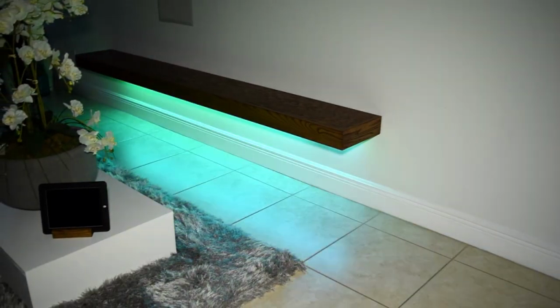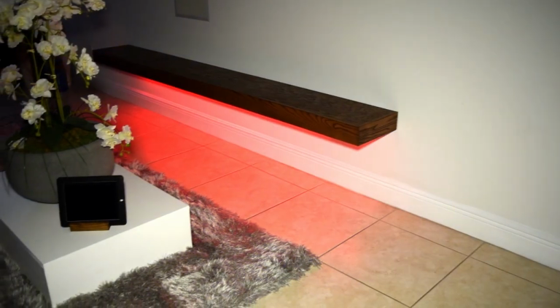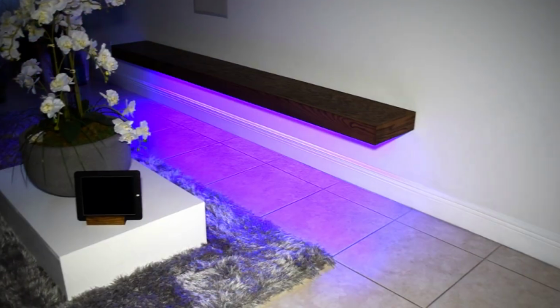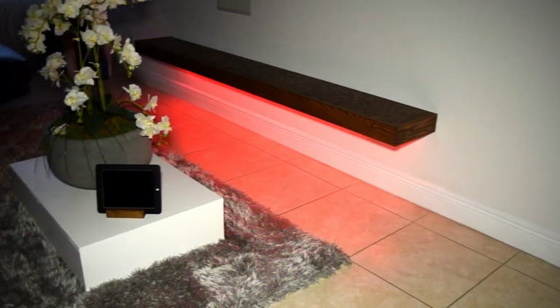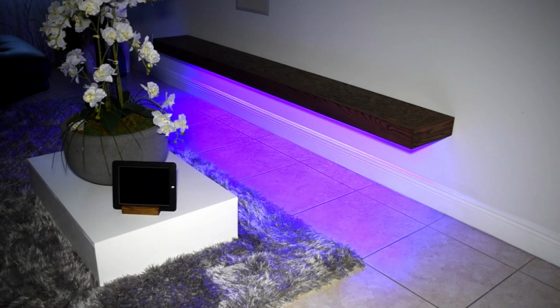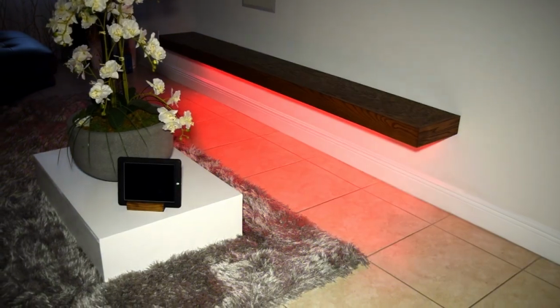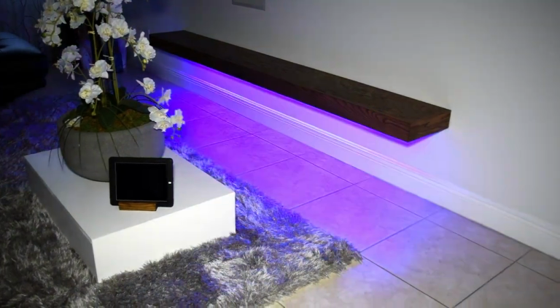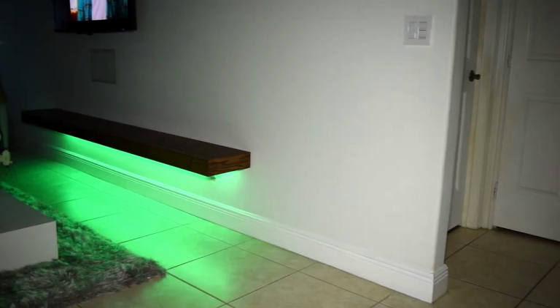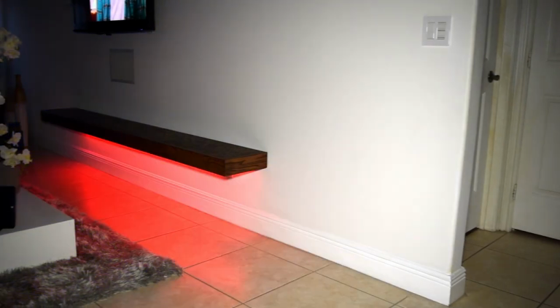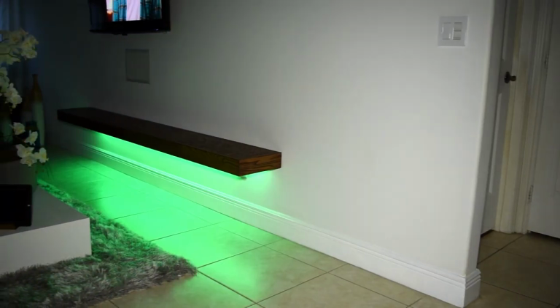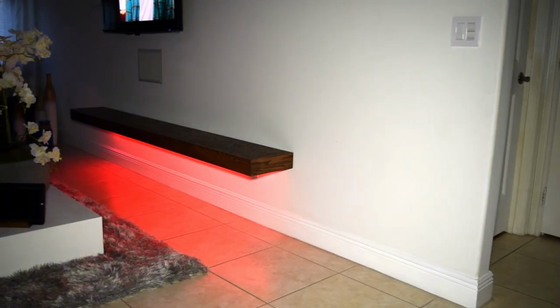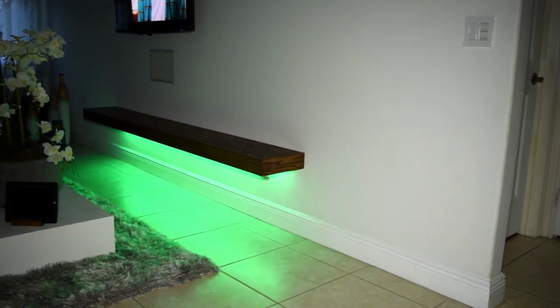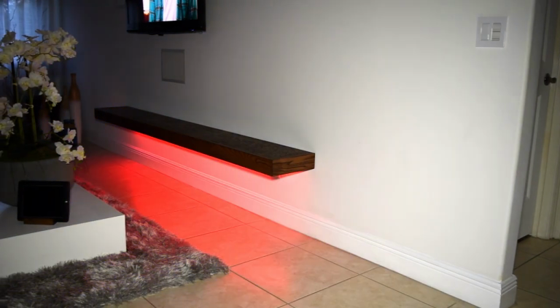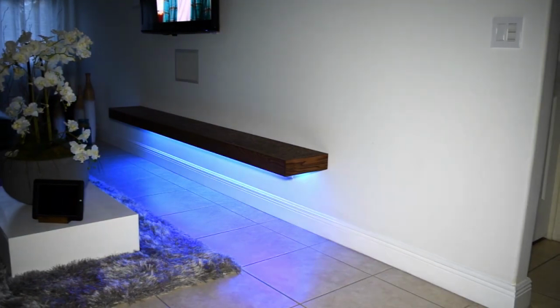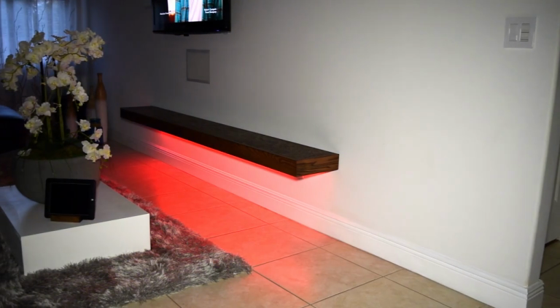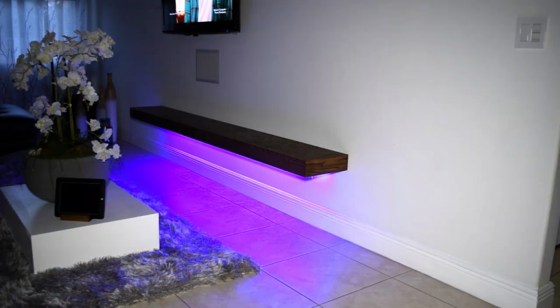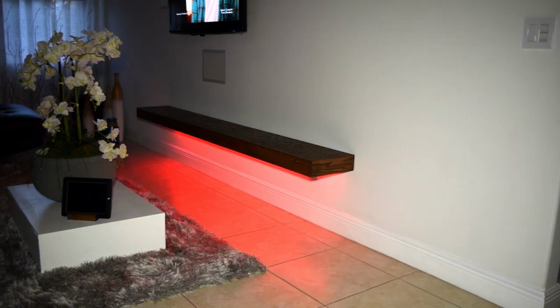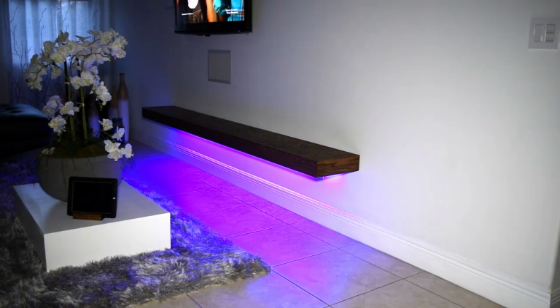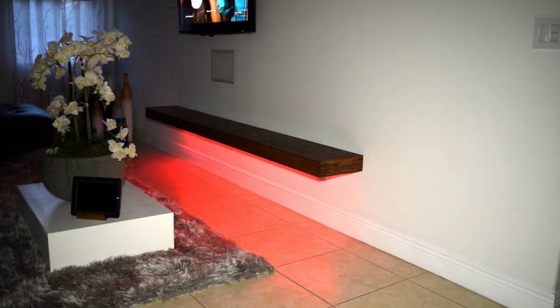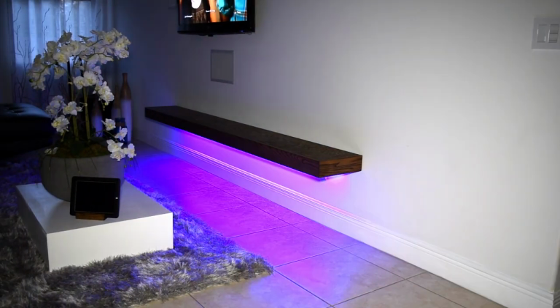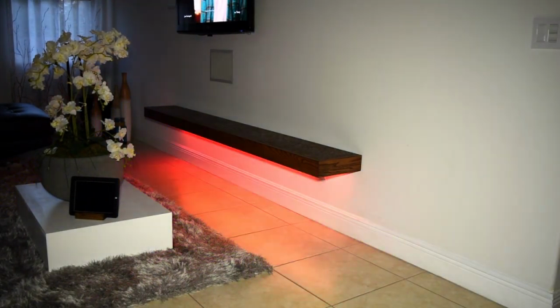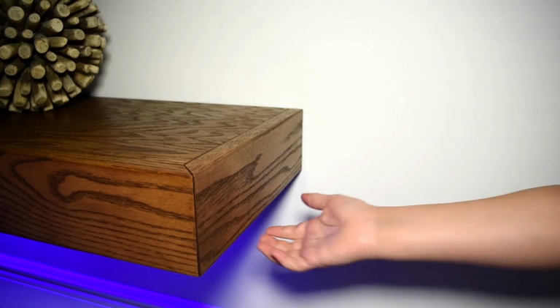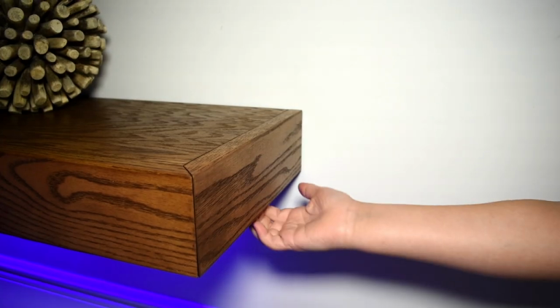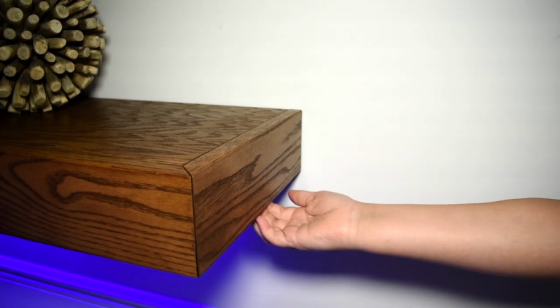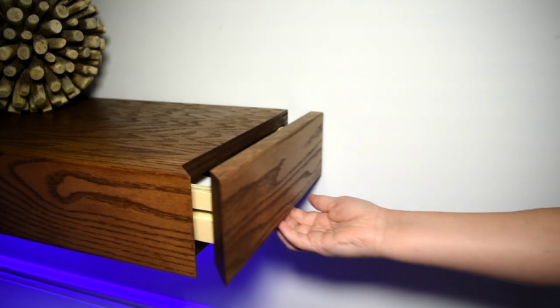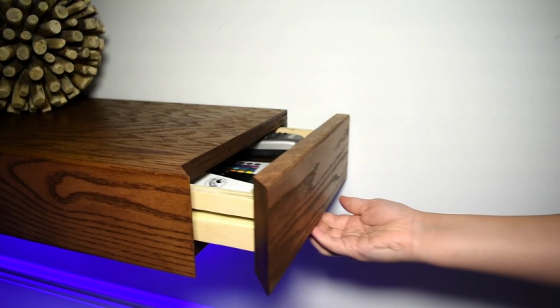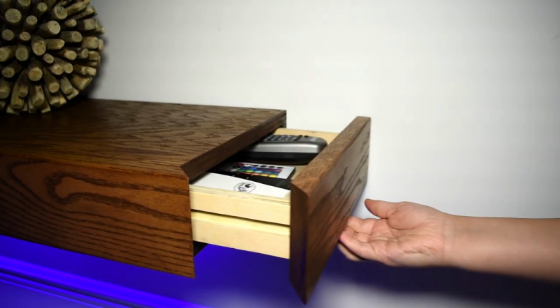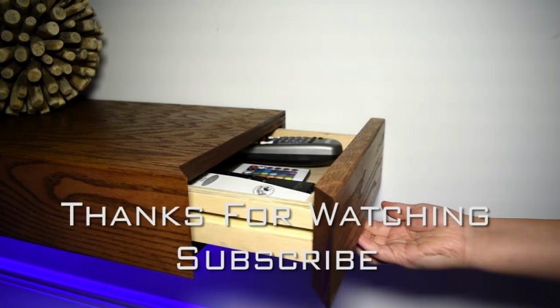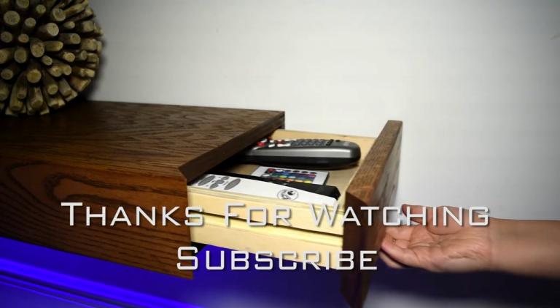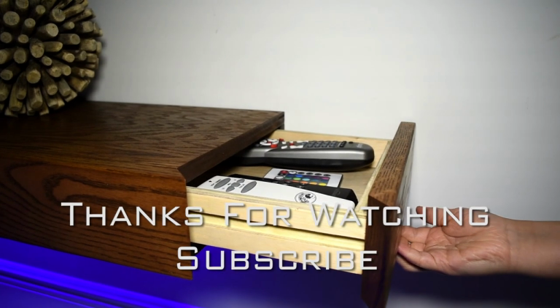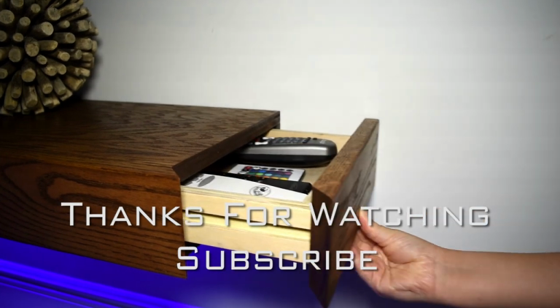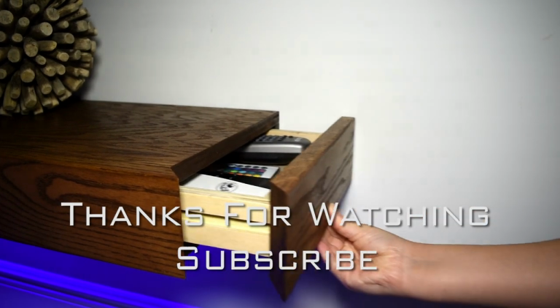Thanks for watching, everyone. Leave a comment below if you have any questions or suggestions. Let me know what you think about this floating shelf — was it a winner? Give it a thumbs up if you thought this was a great project for the channel, and if you're new here, subscribe.